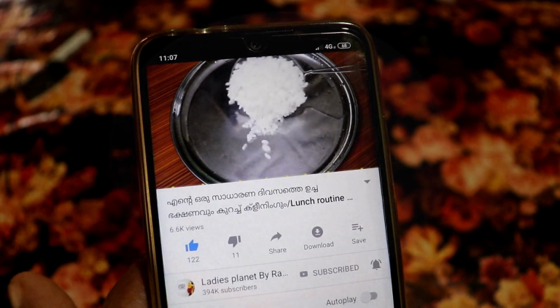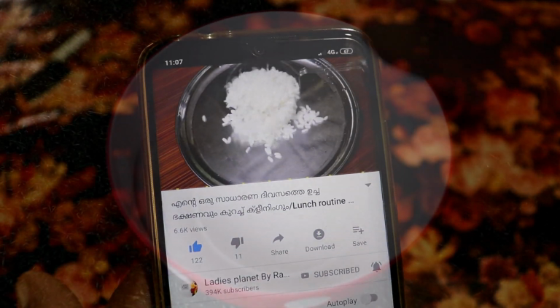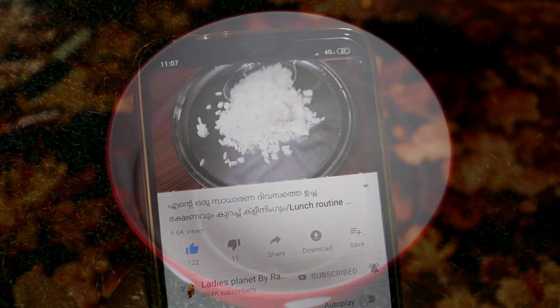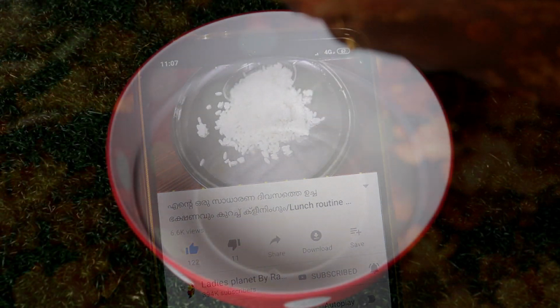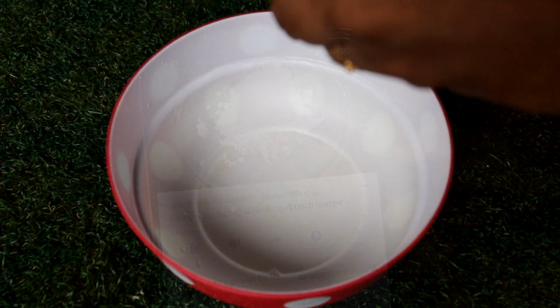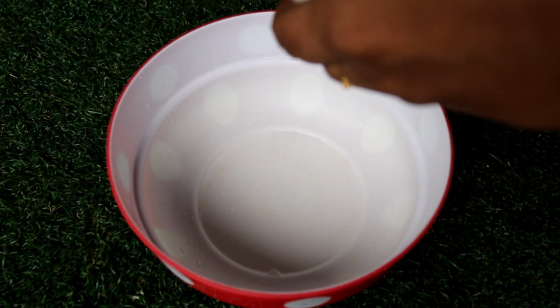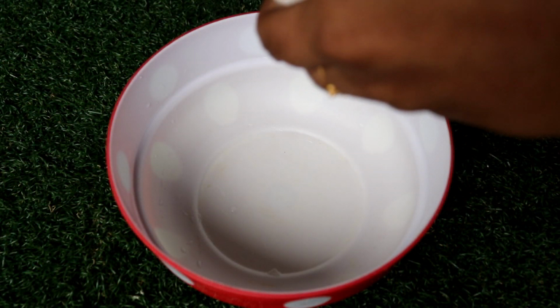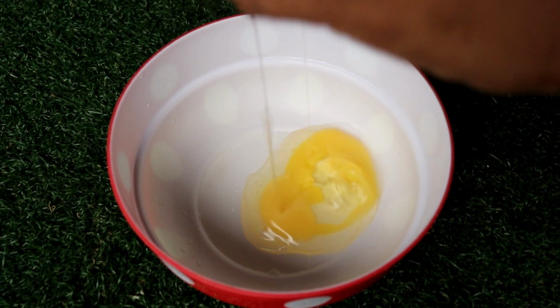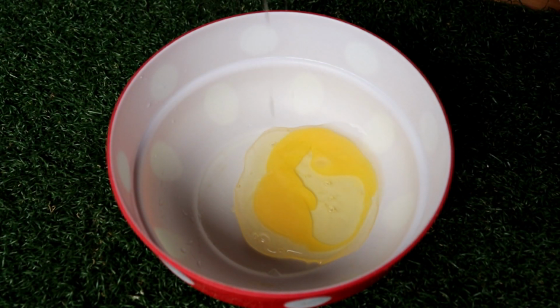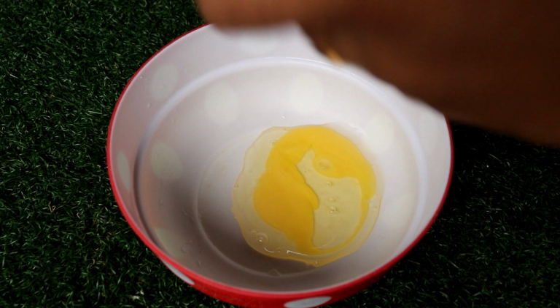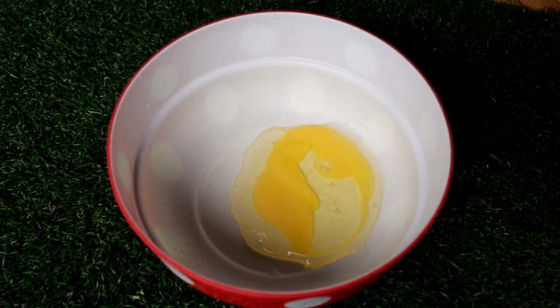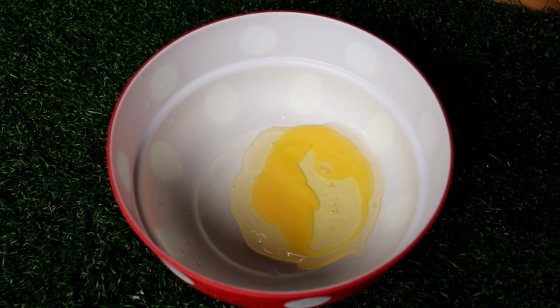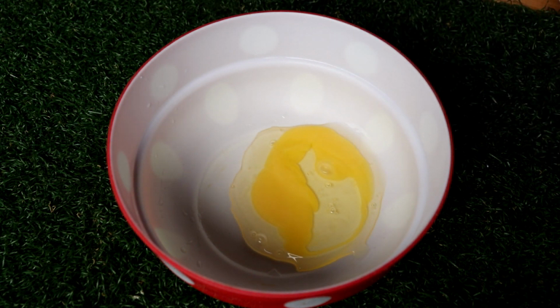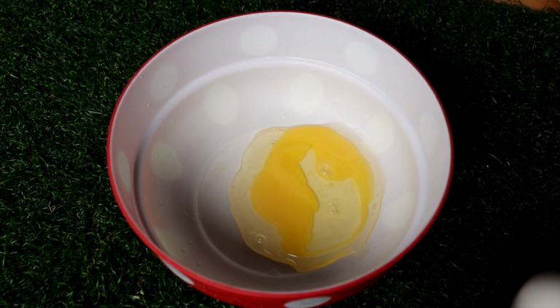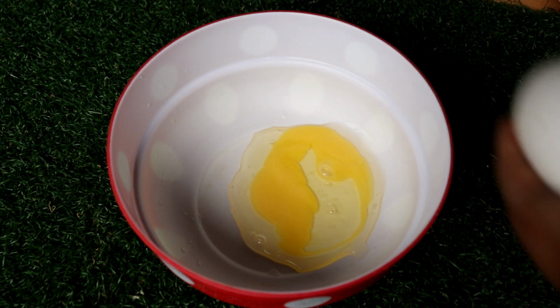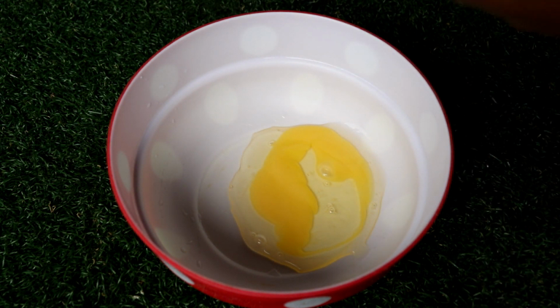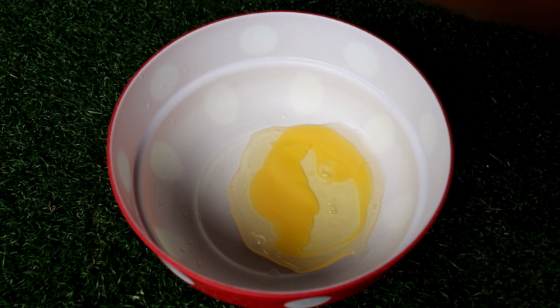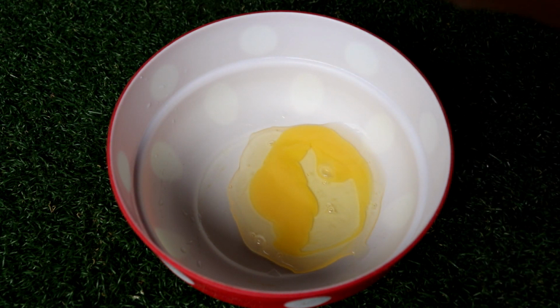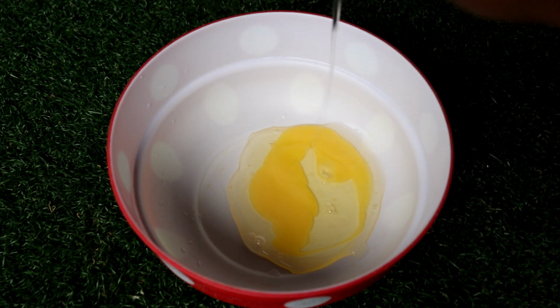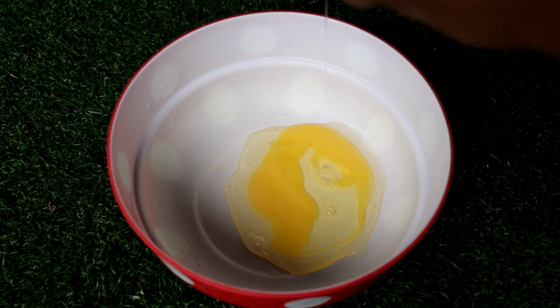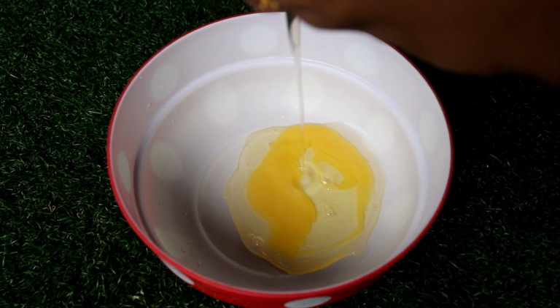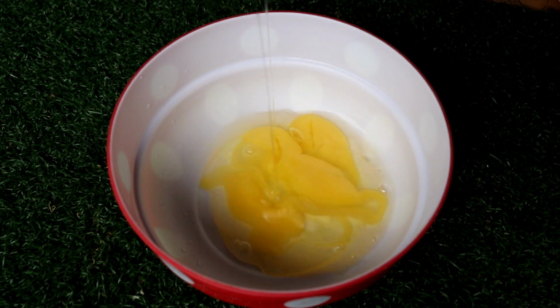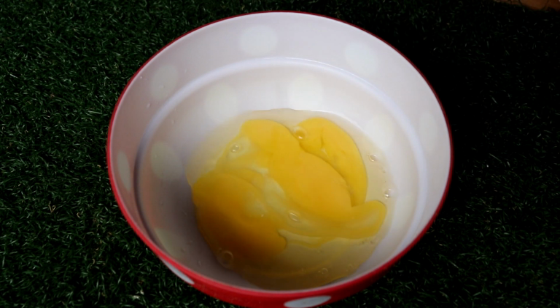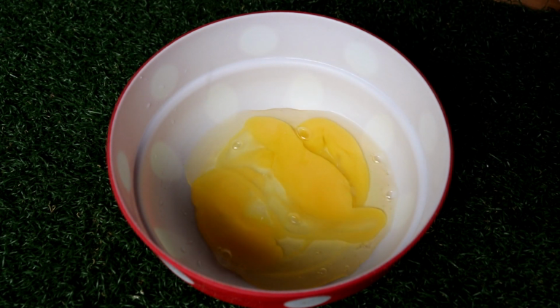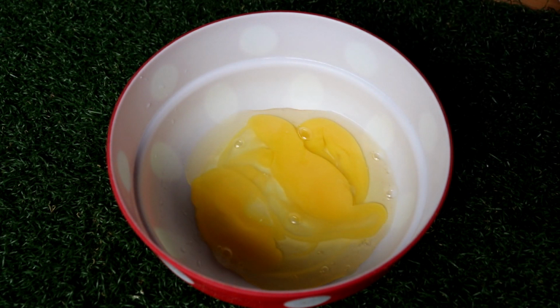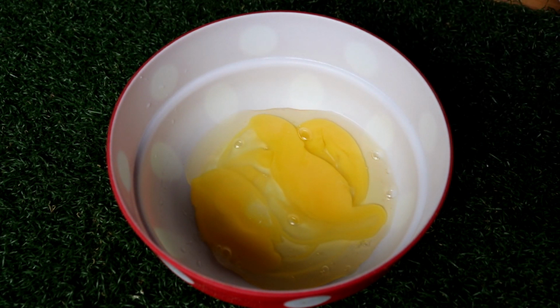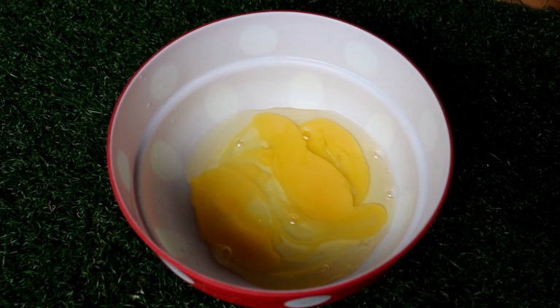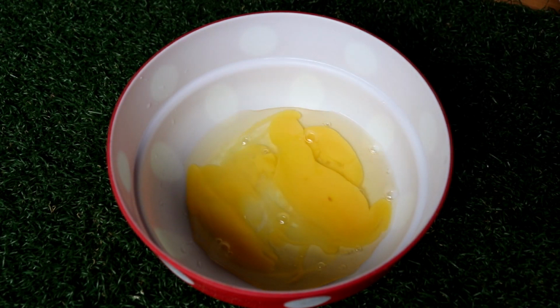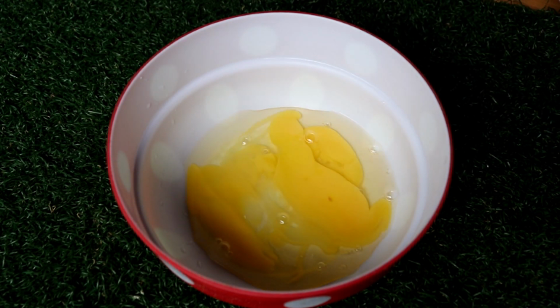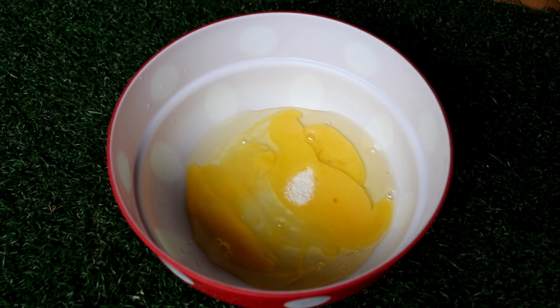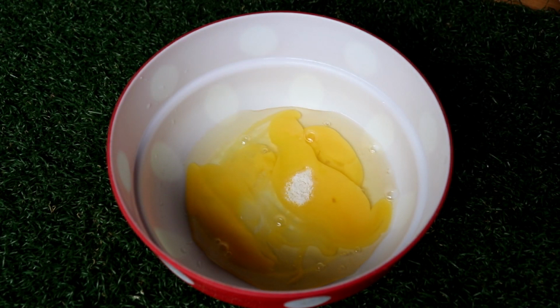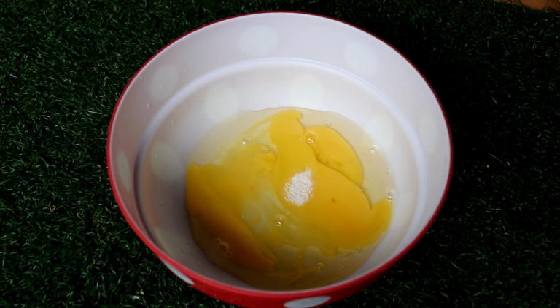We will be able to add the Omelette. If you are eating the Omelette, we will add 2 Colmutas. It is not as good as the Colmutas. We will add the Bt to this.